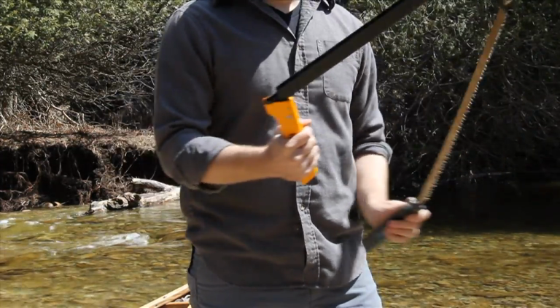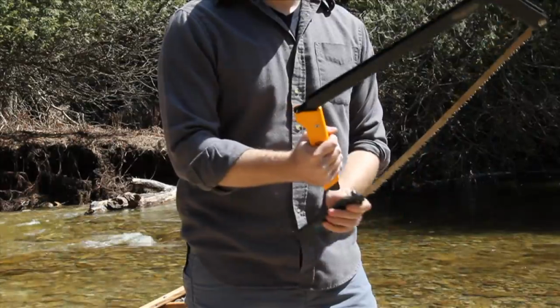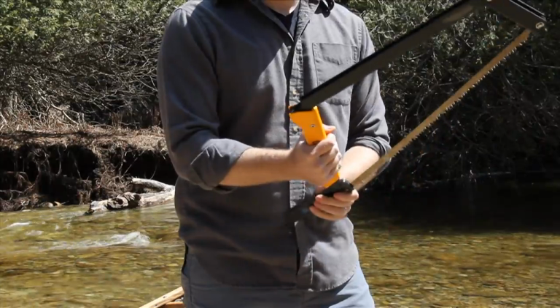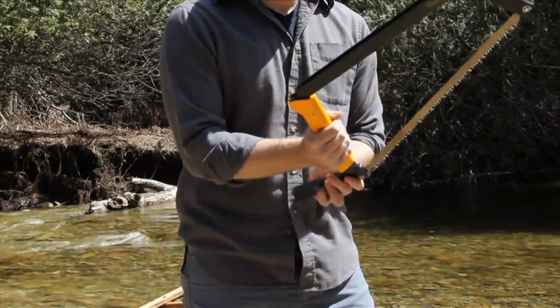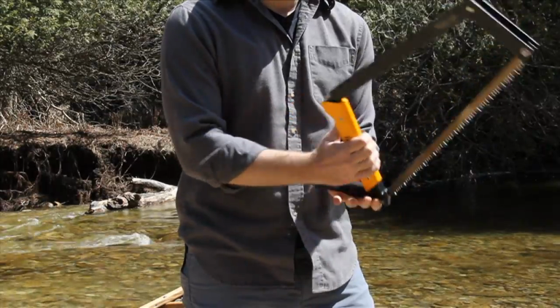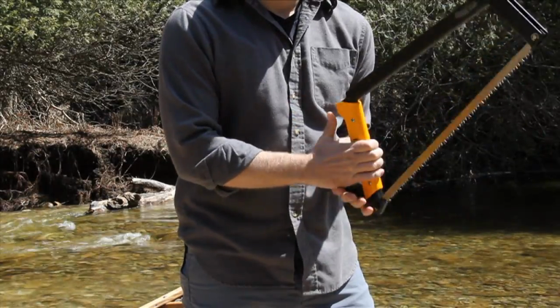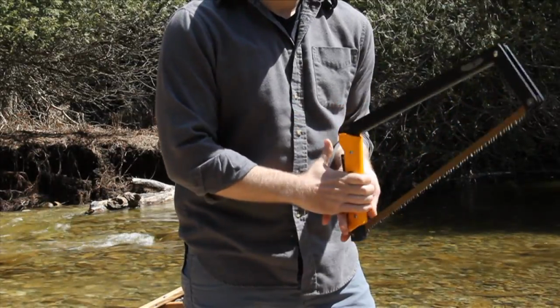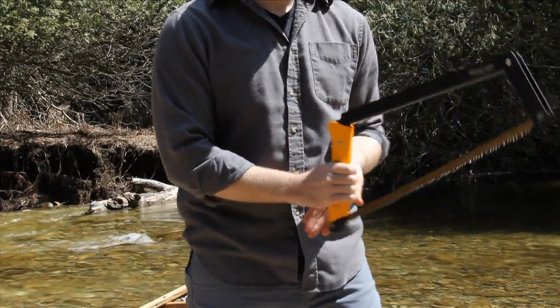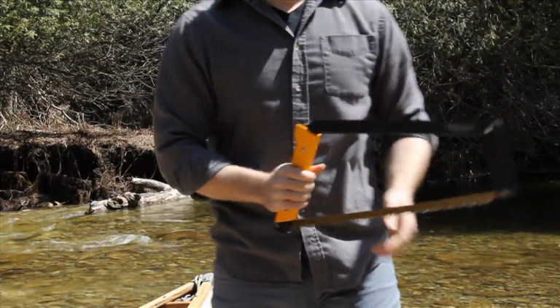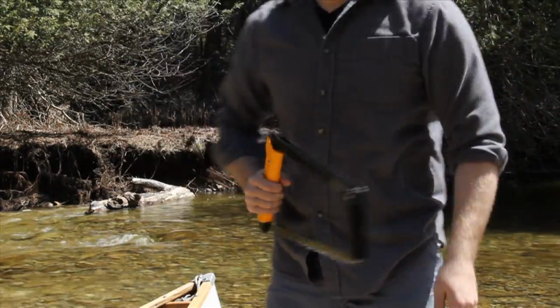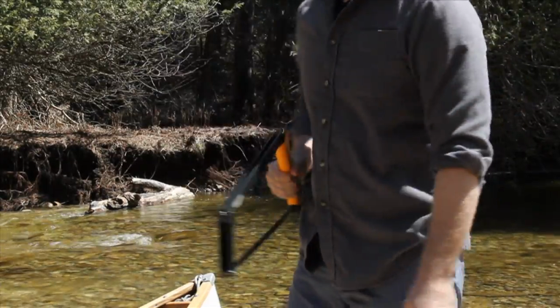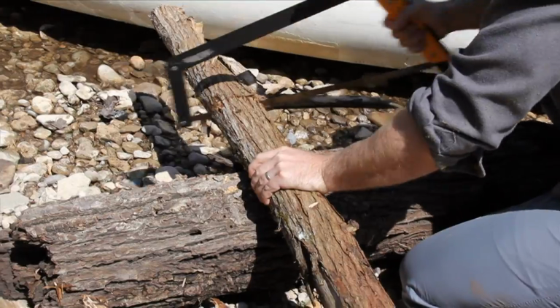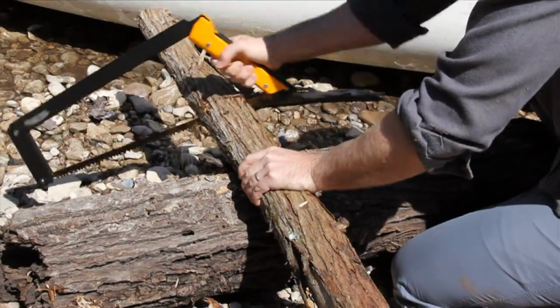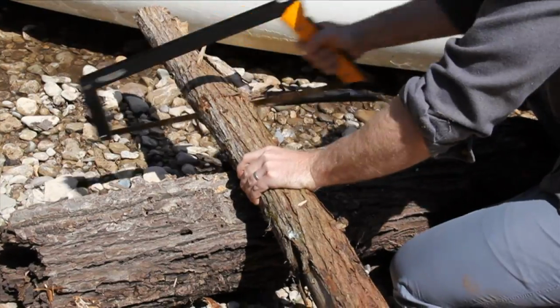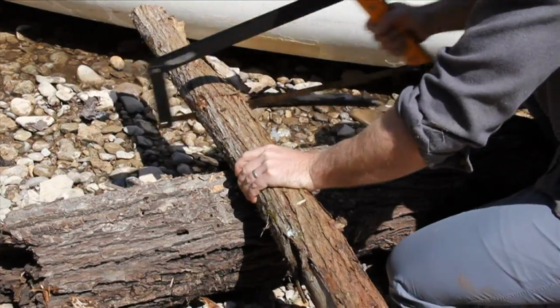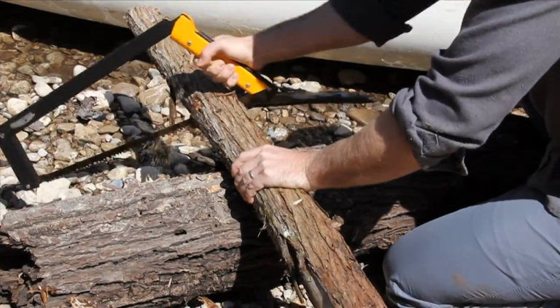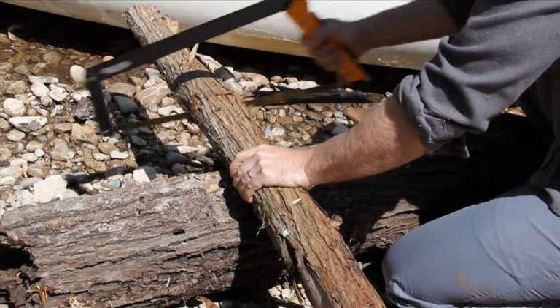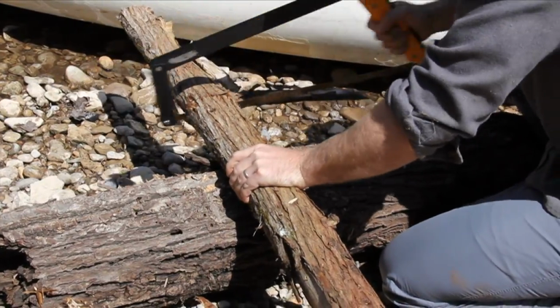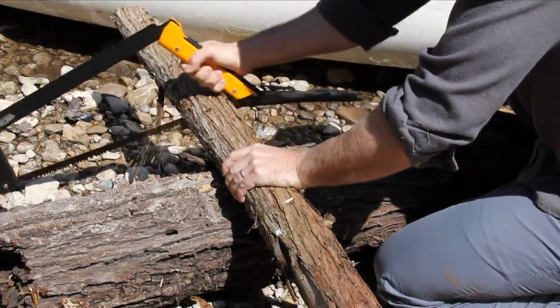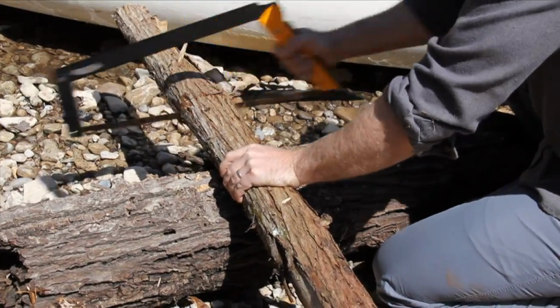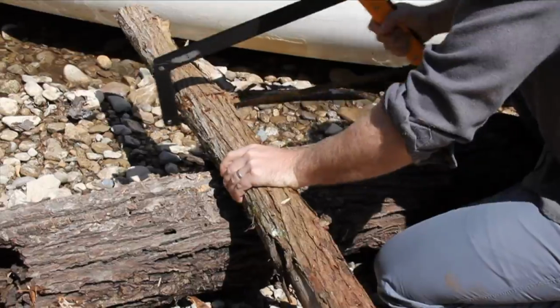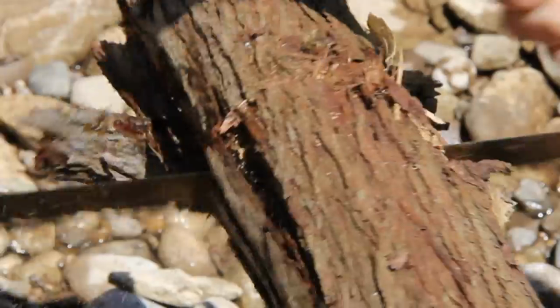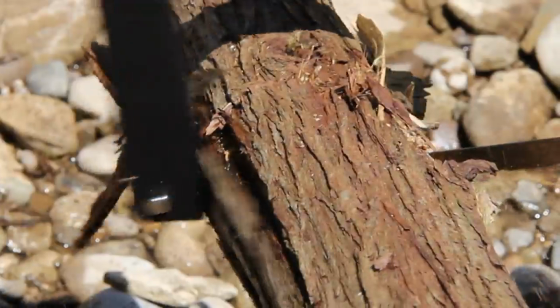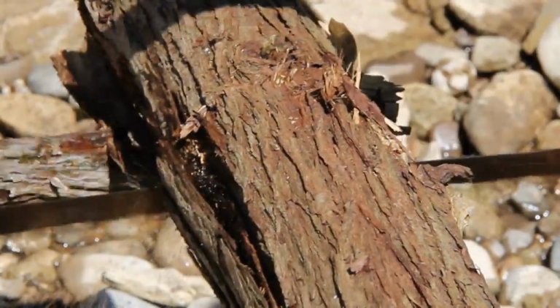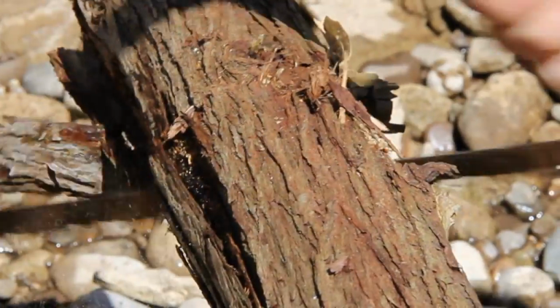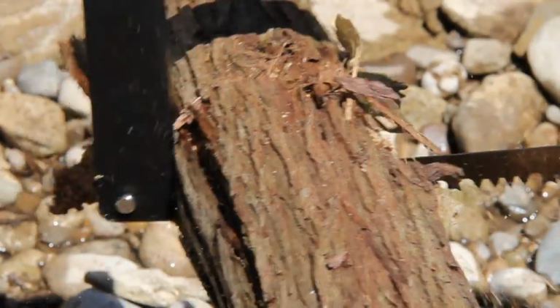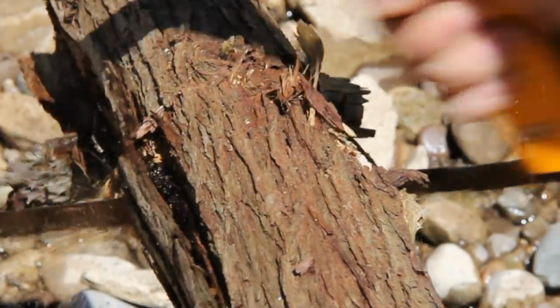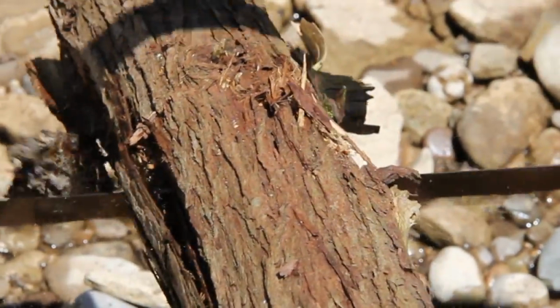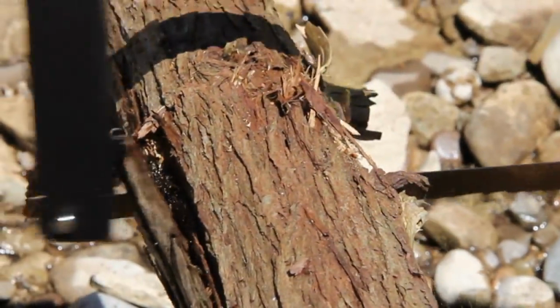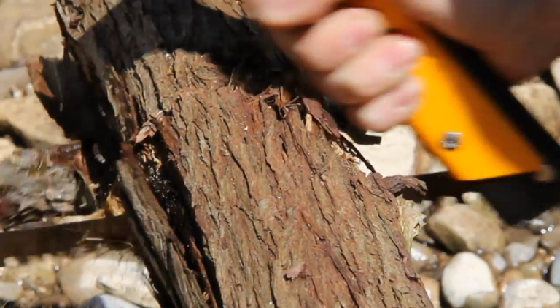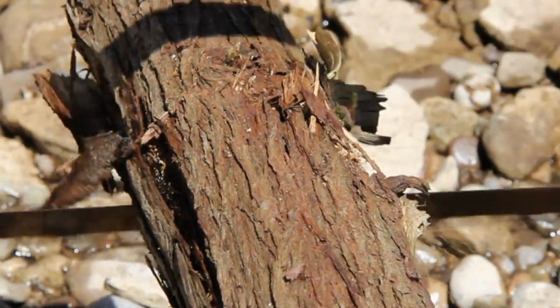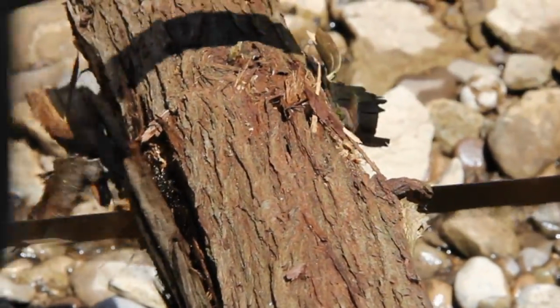The Boreal 21 is designed to go anywhere, and with no loose parts, it opens up effortlessly in one smooth movement. At 21 inches,